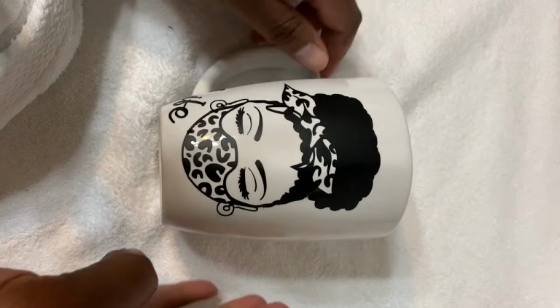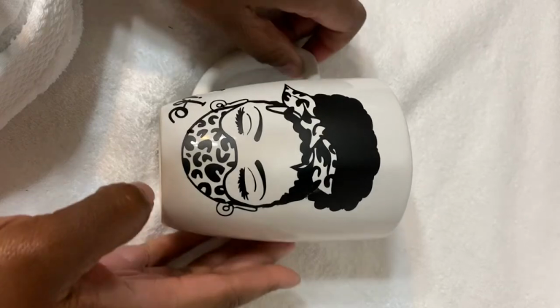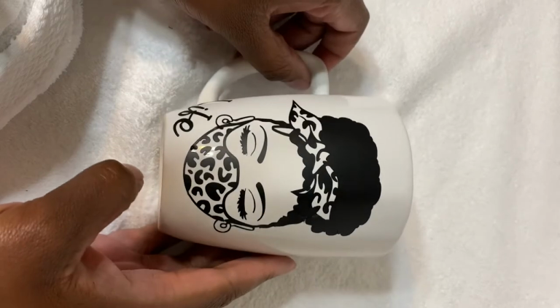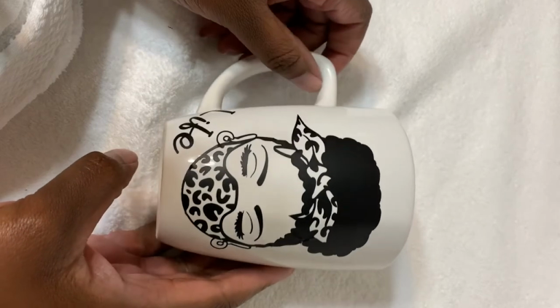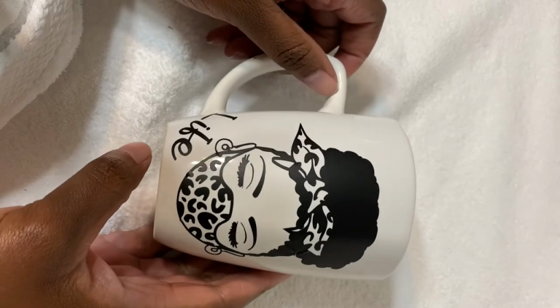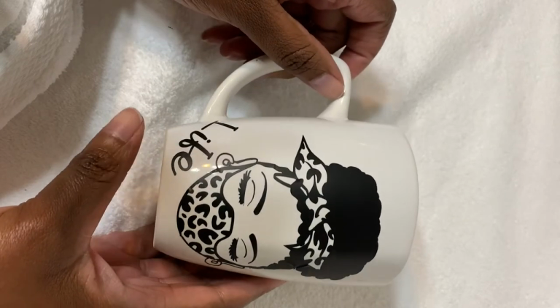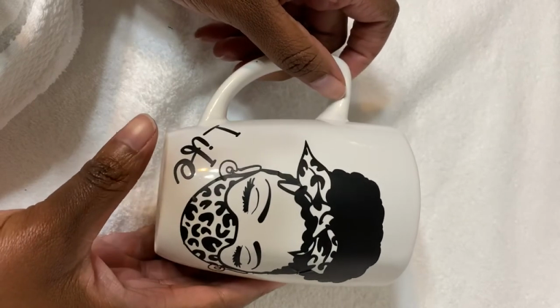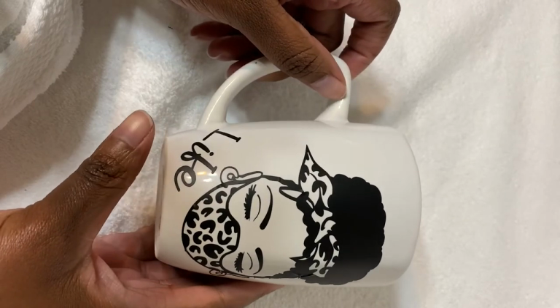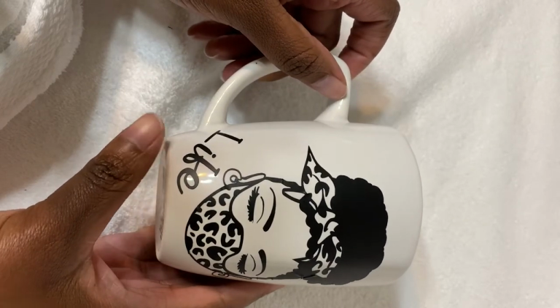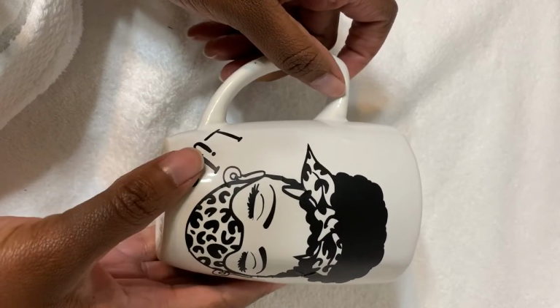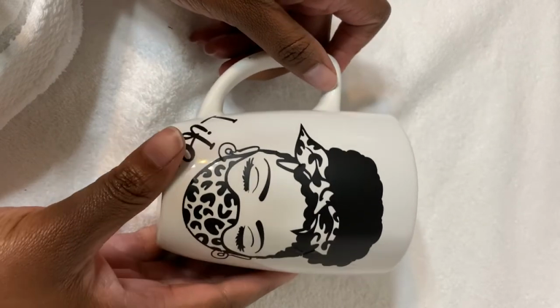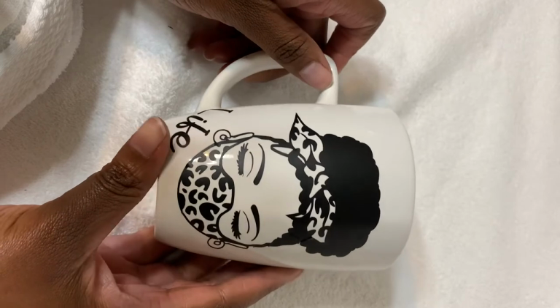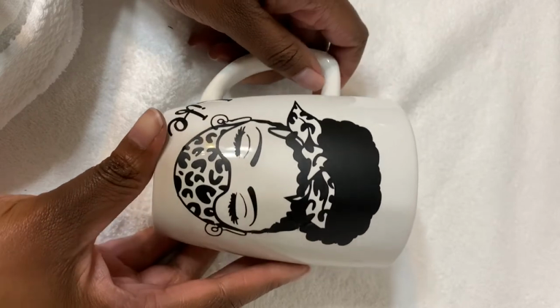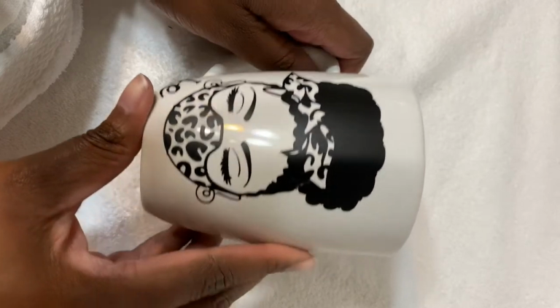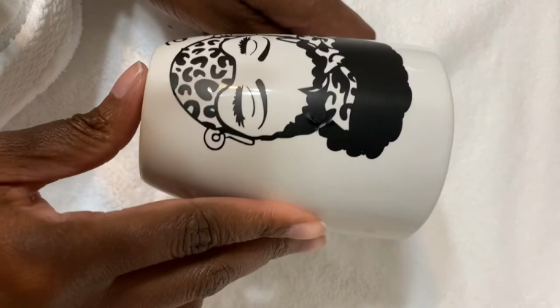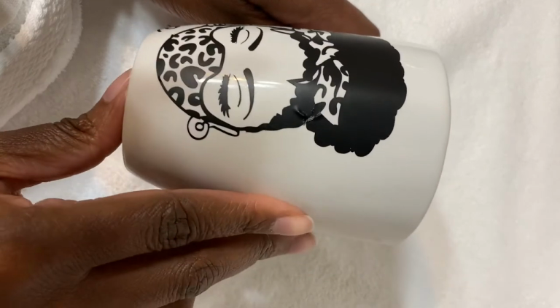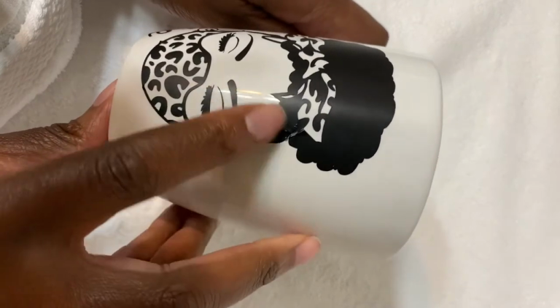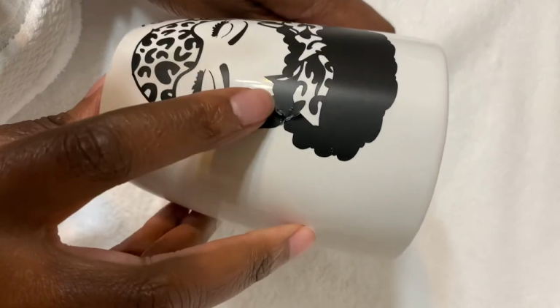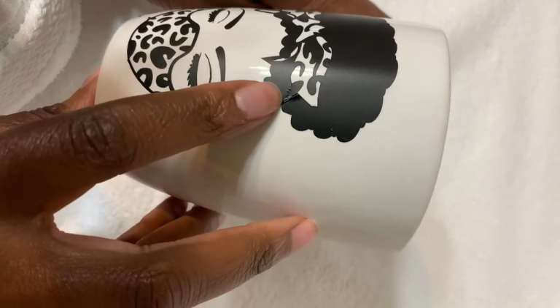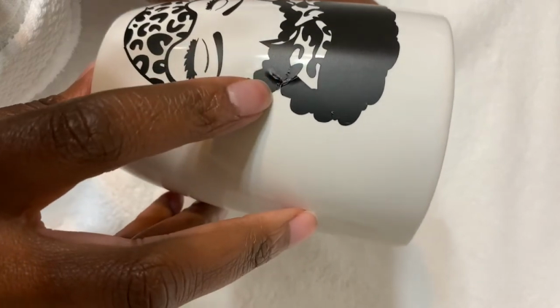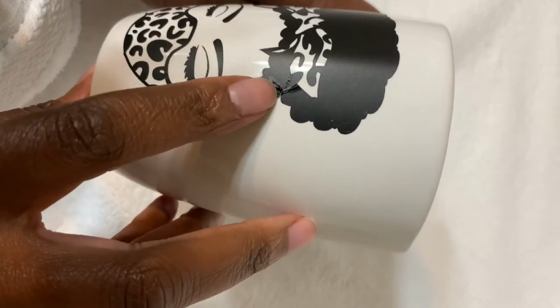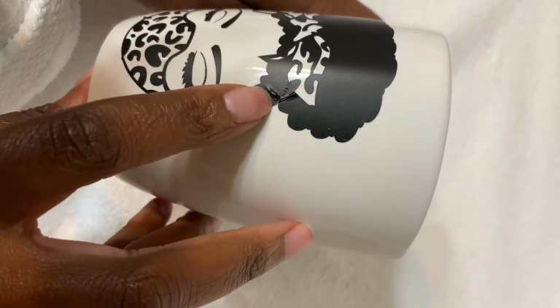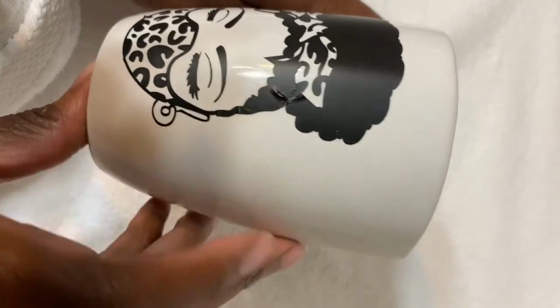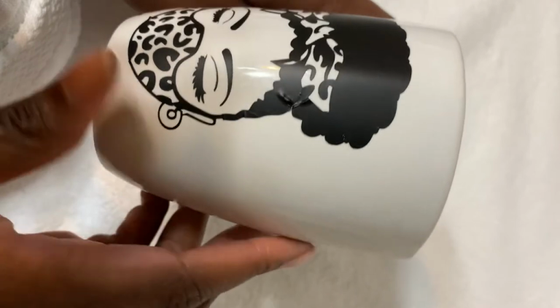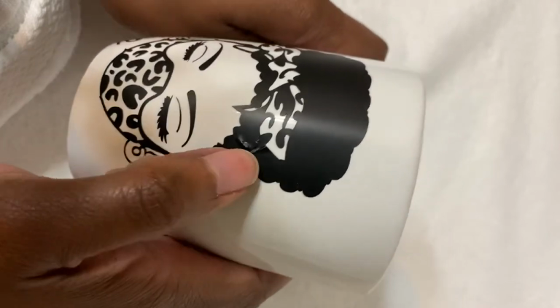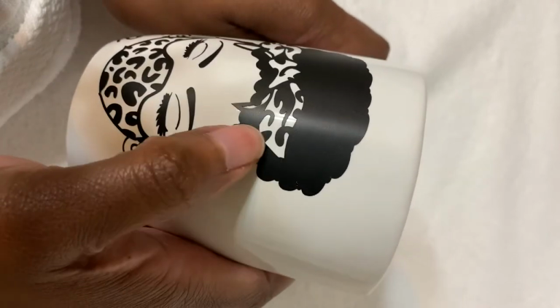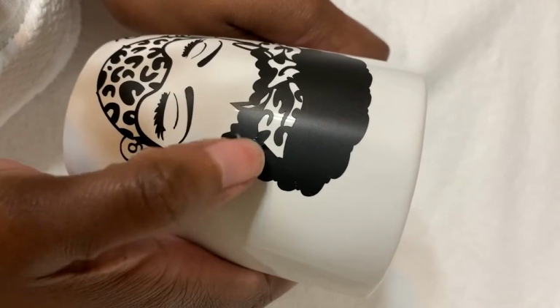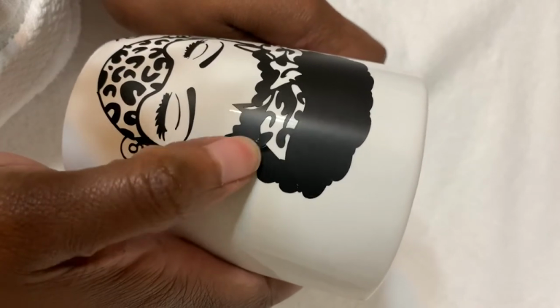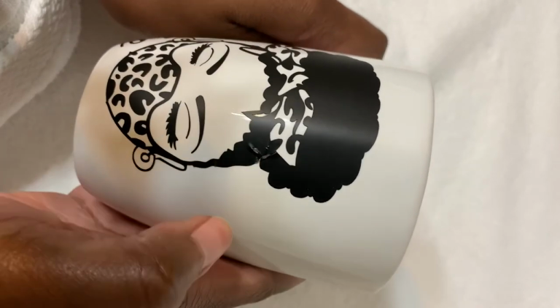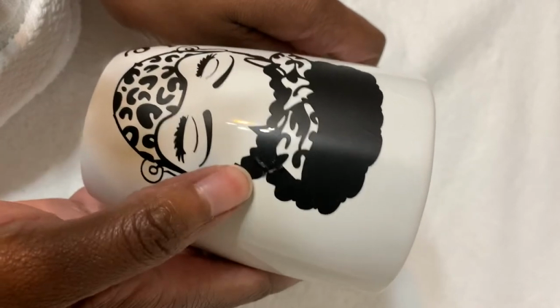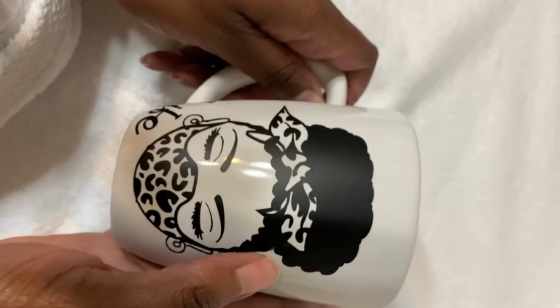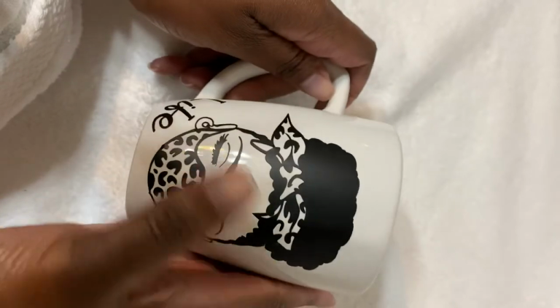Hello guys, I am back with another video on how to do some crafting with my Cricut machine. This is an image that I found and purchased off of an Etsy shop. I love, love, love it.